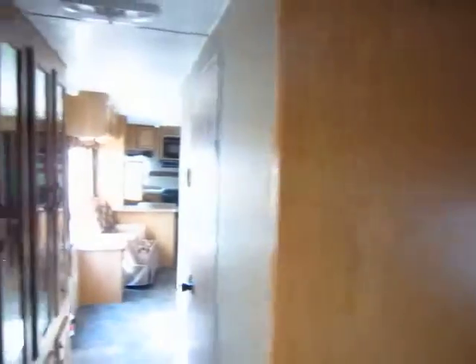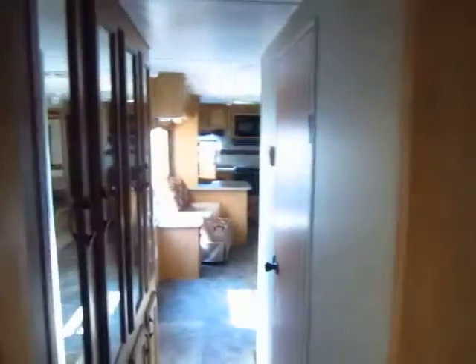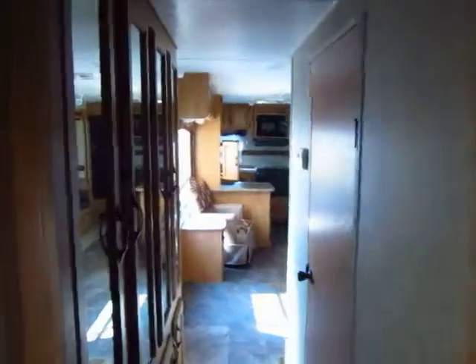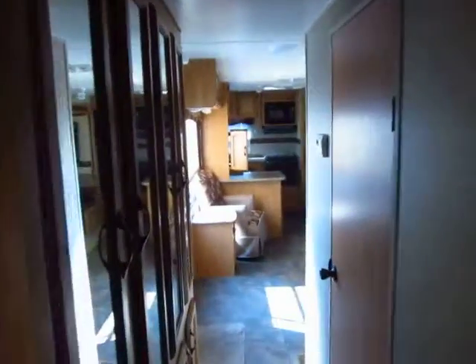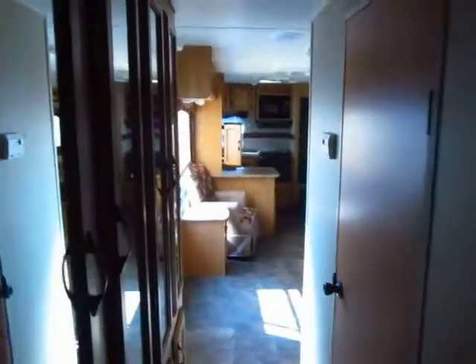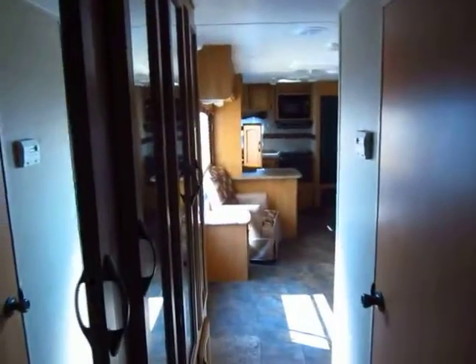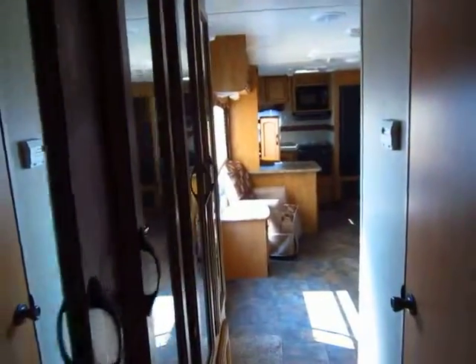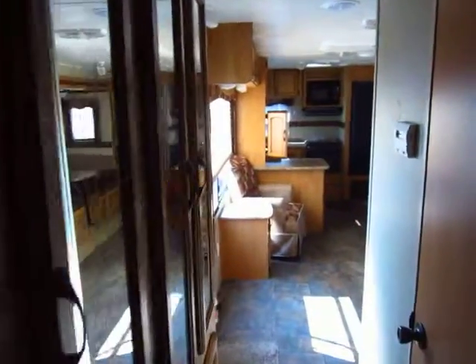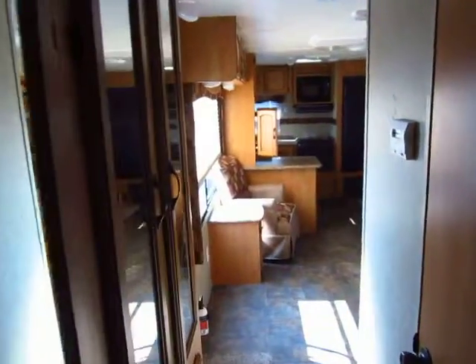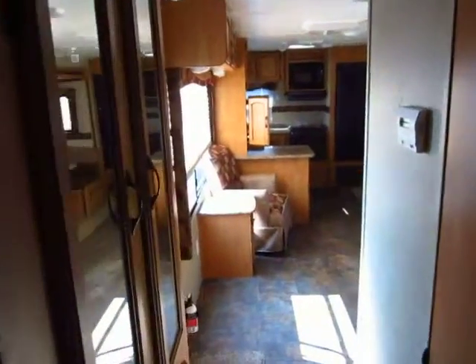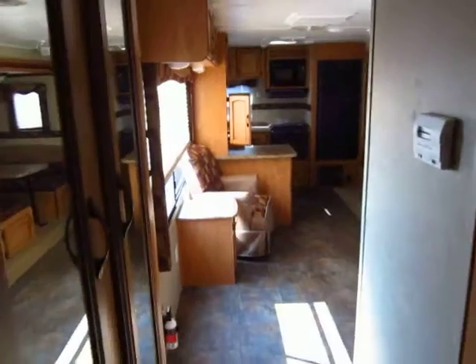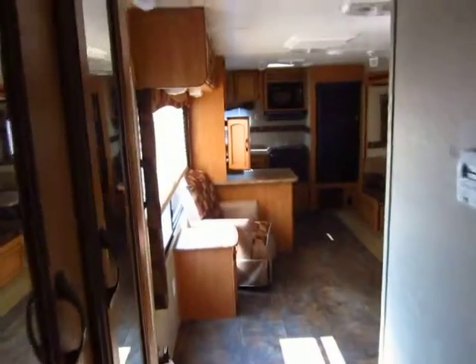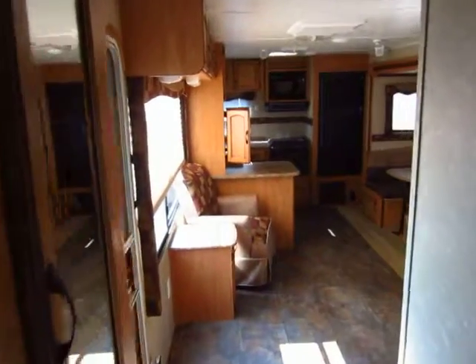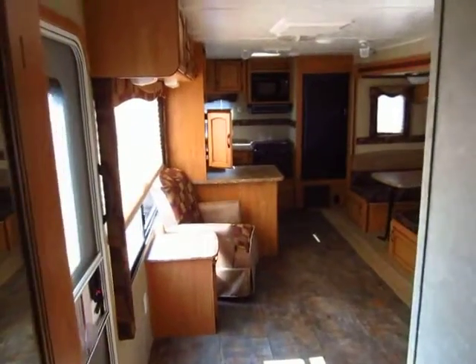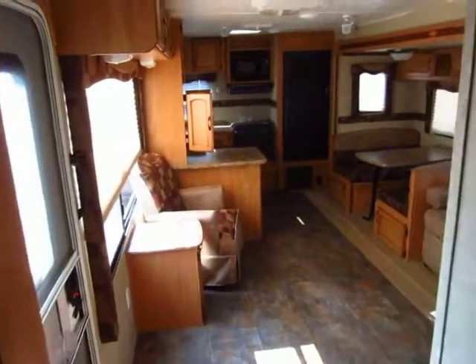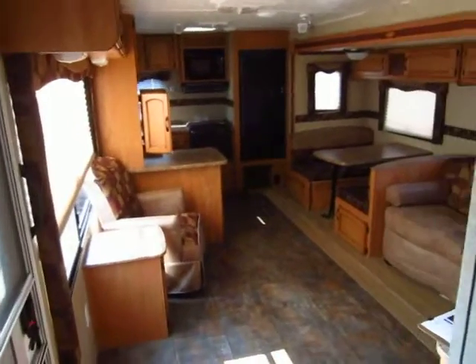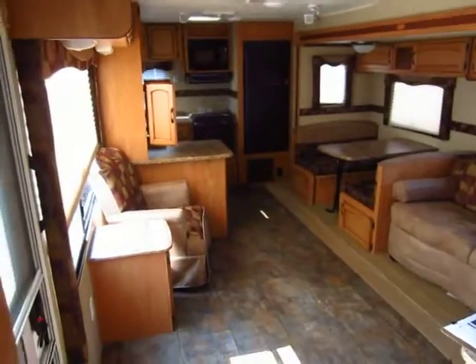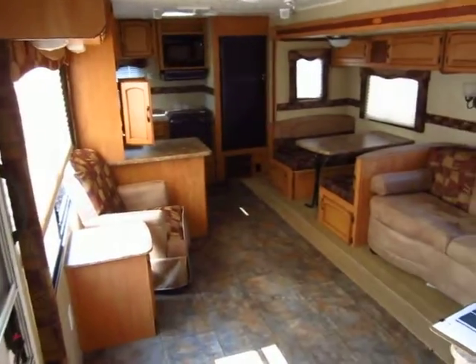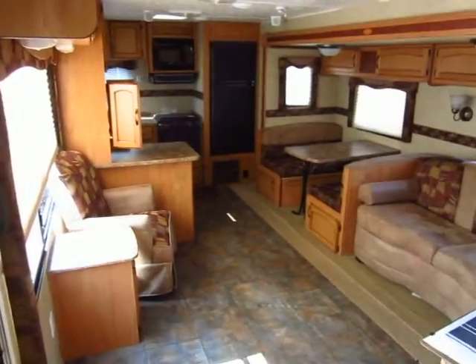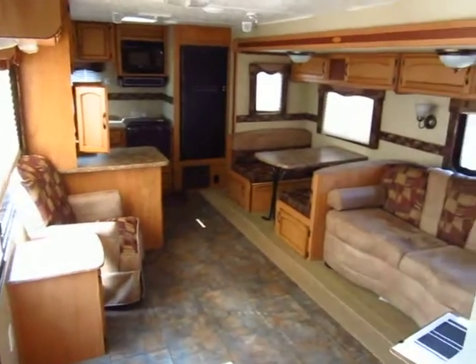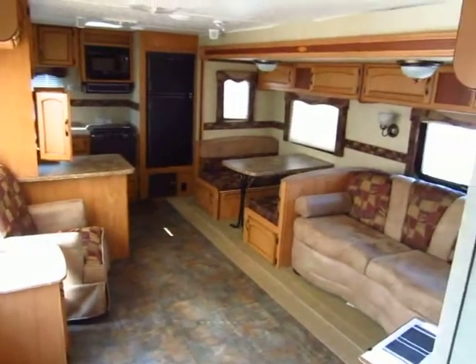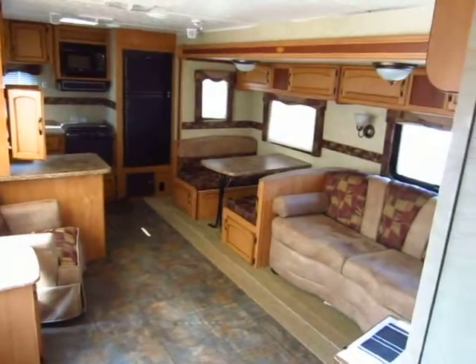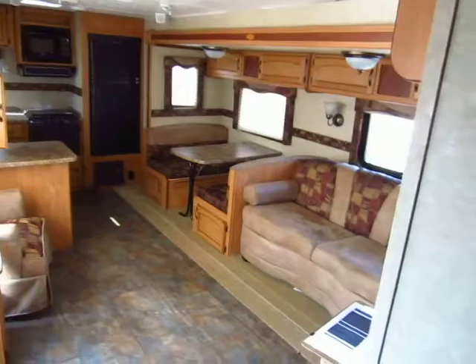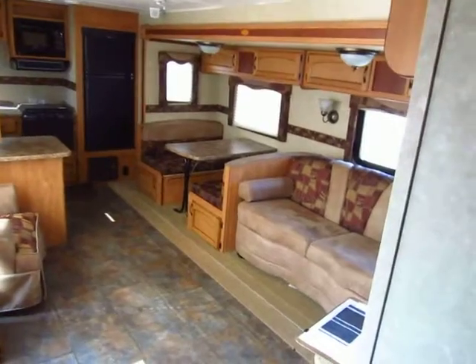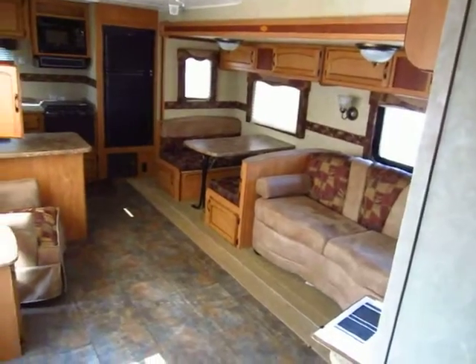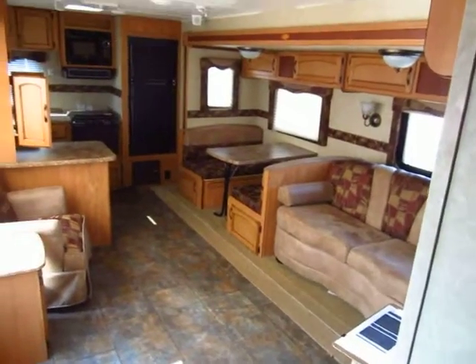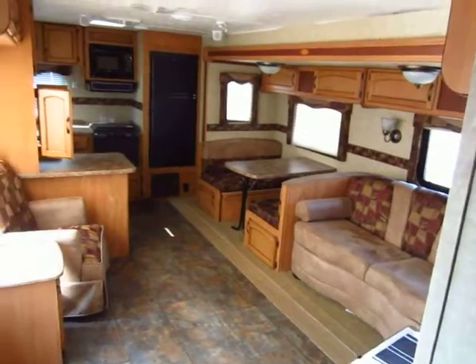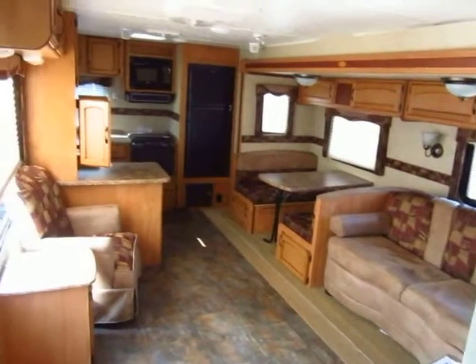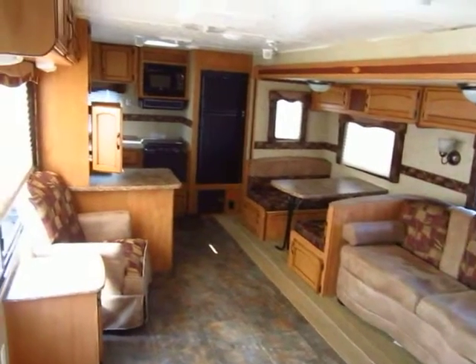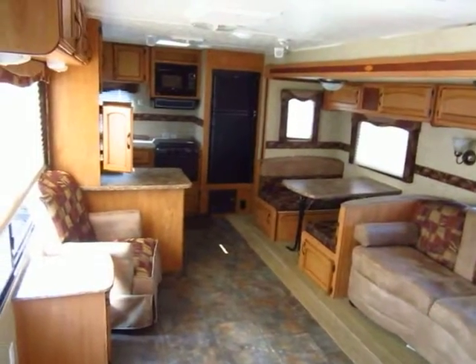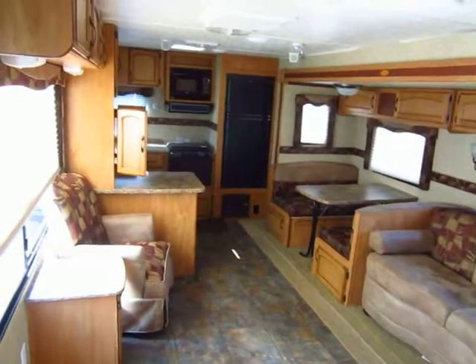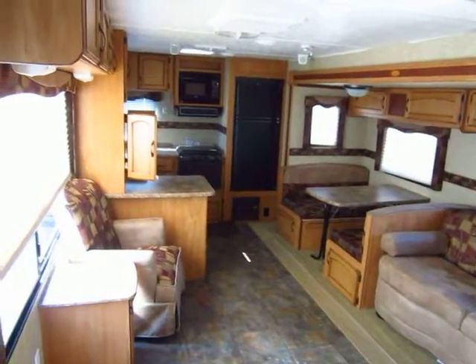Give us a call. We have some awesome financing options available on trailers like this, and we'll take just about anything on trade. Give us a call at 800-256-5196. Hale Auto and RV of Coldwater, Michigan.